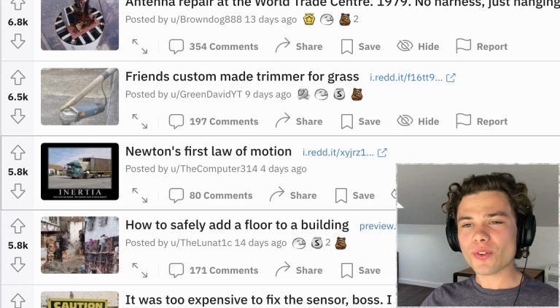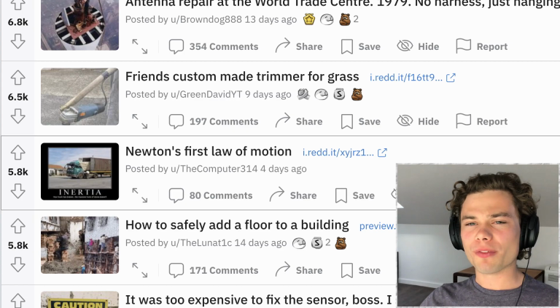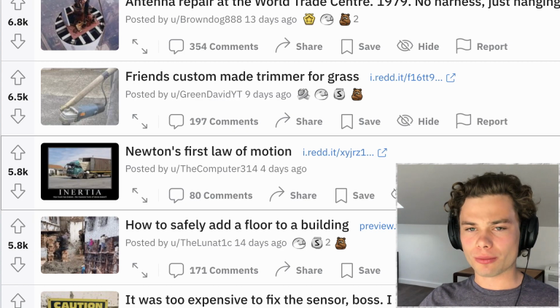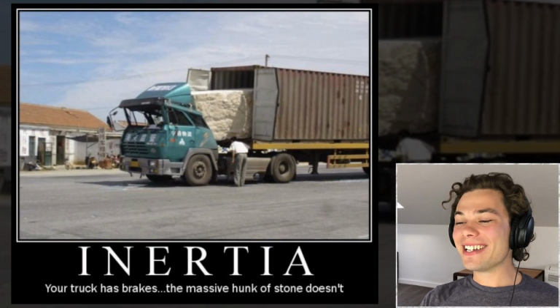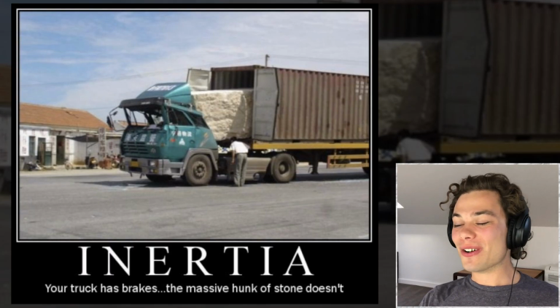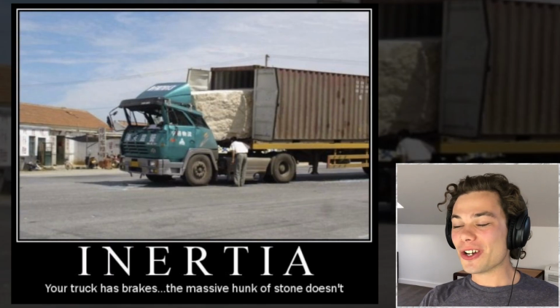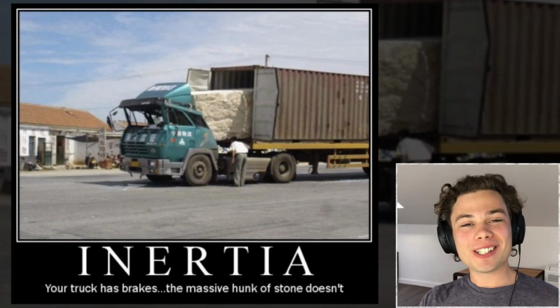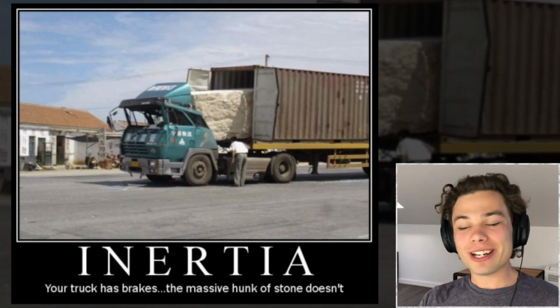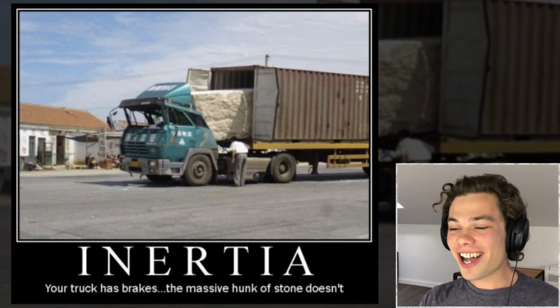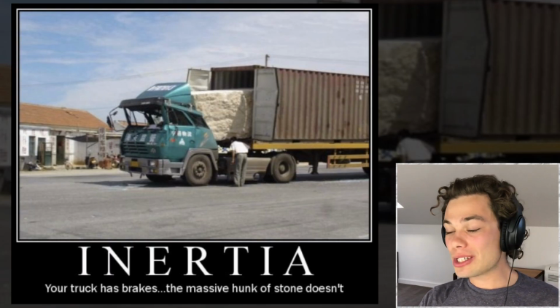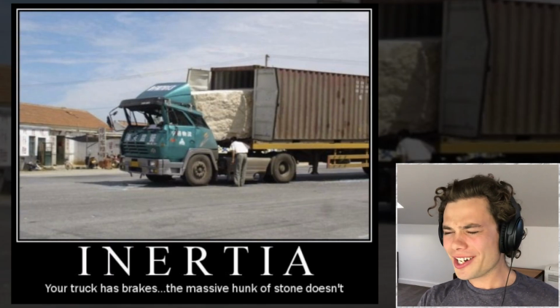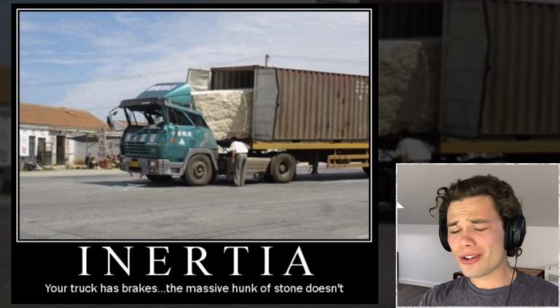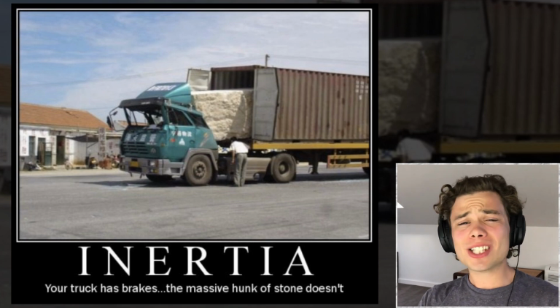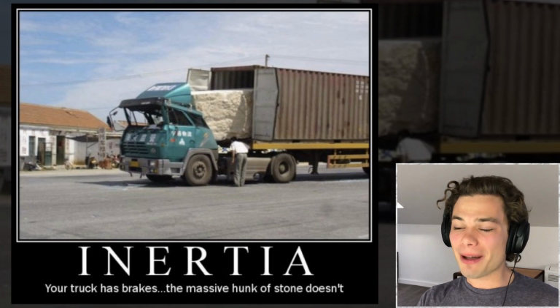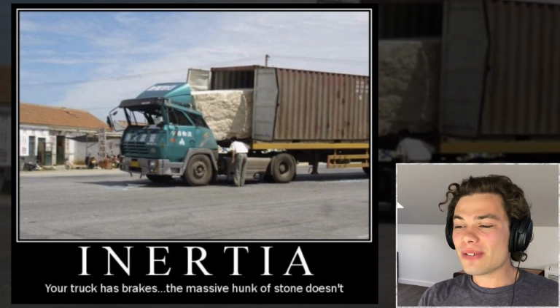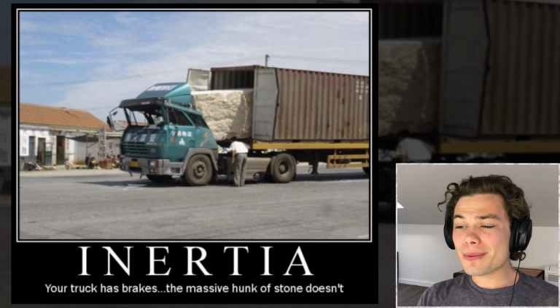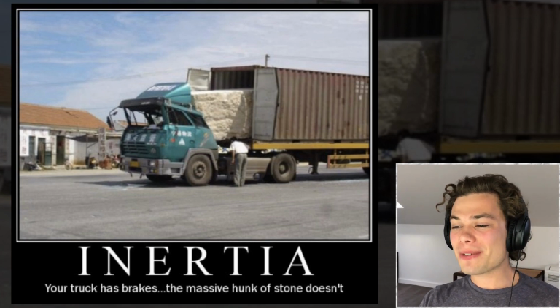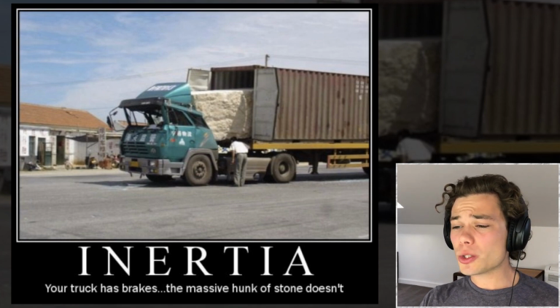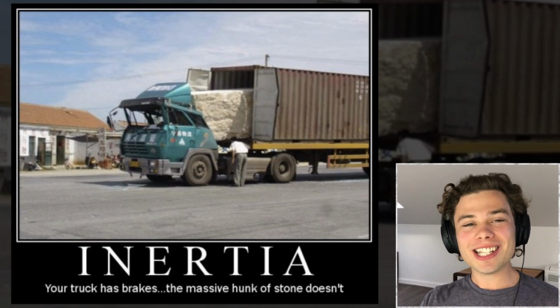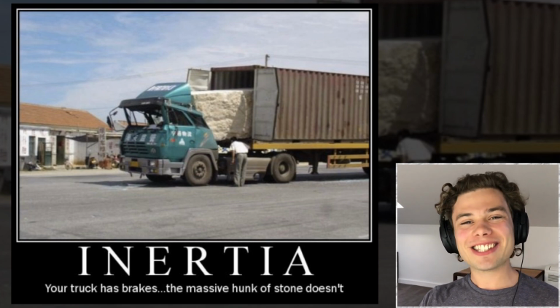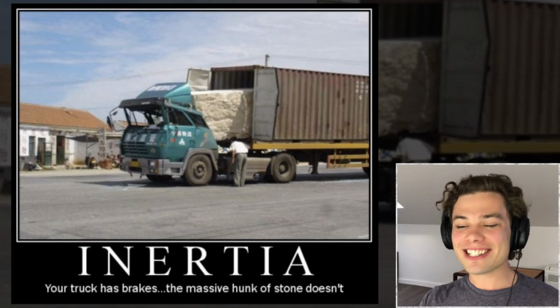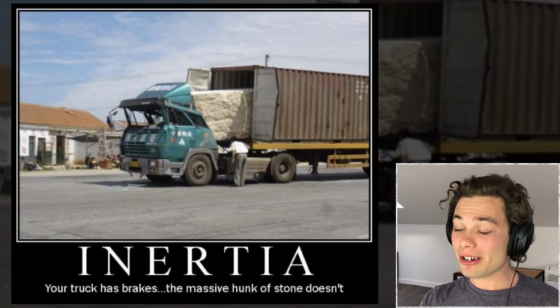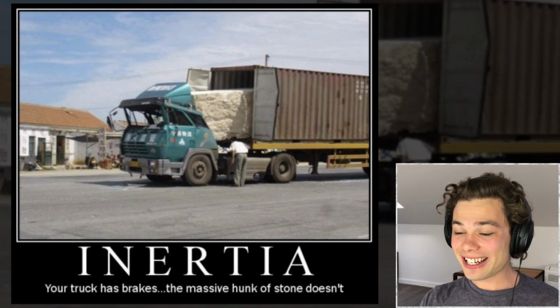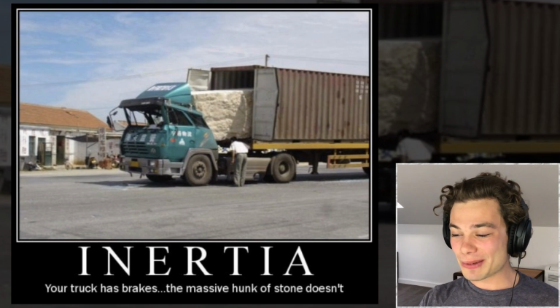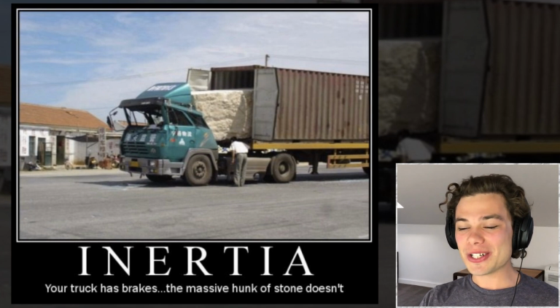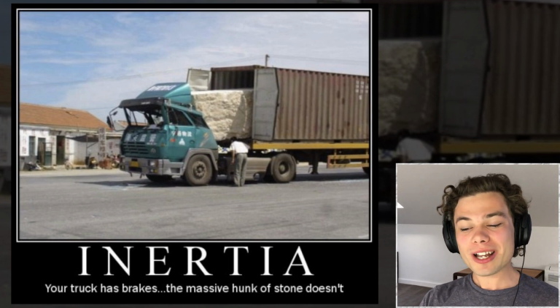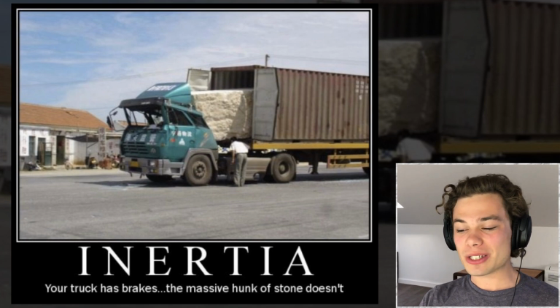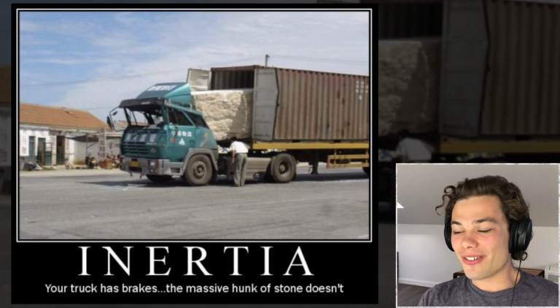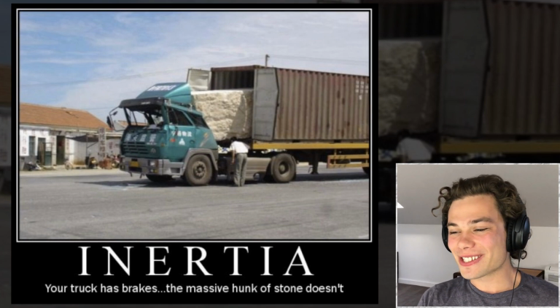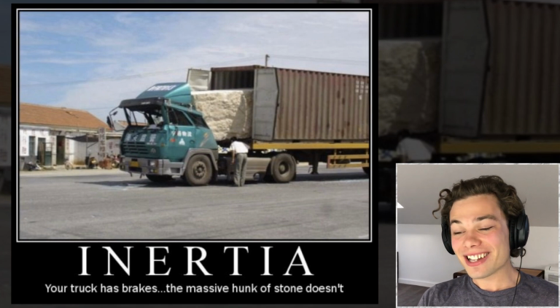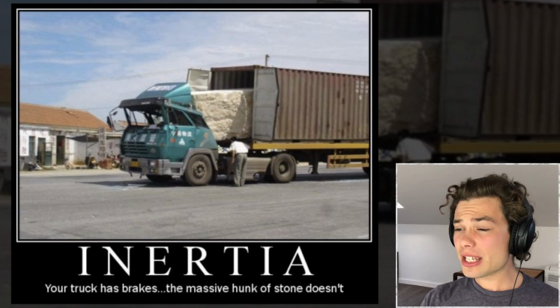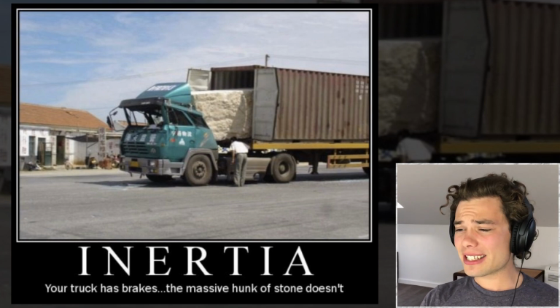Newton's first law of motion. Yes of course — the old OSHA post, the old idiots in cars post. Just the fact that when people don't strap down their loads, it certainly doesn't end well — exactly like this one. Inertia: your truck has brakes, the massive uncle's stone doesn't. That is pretty insane.